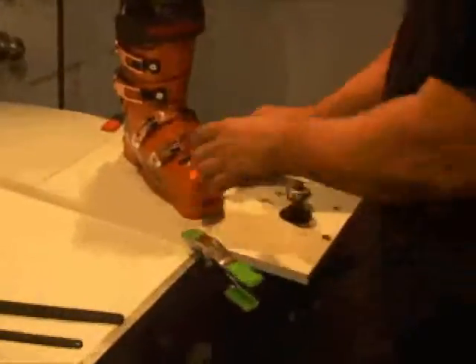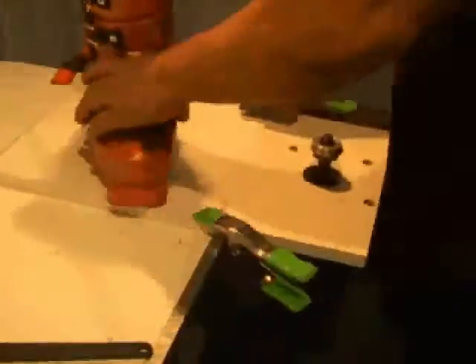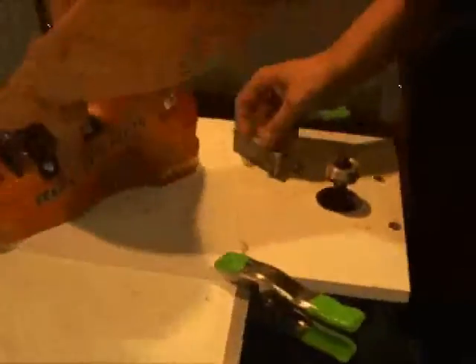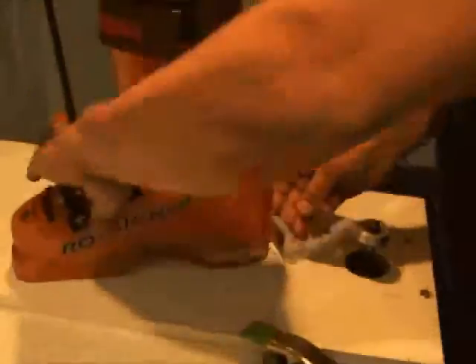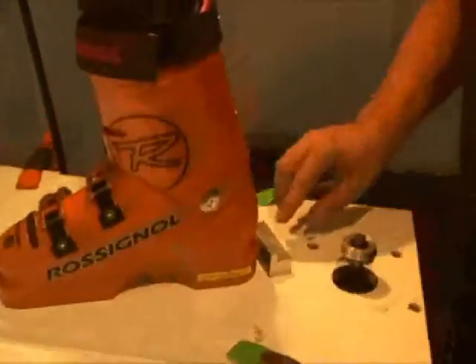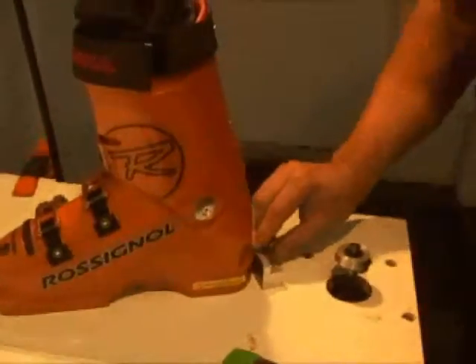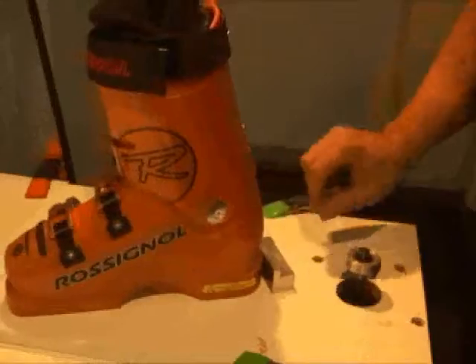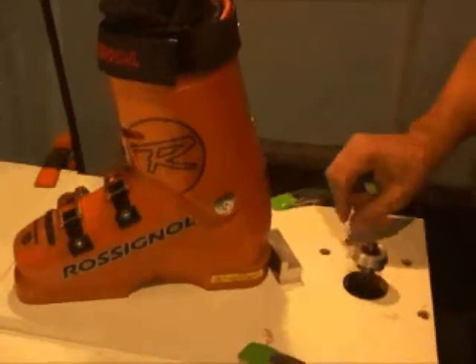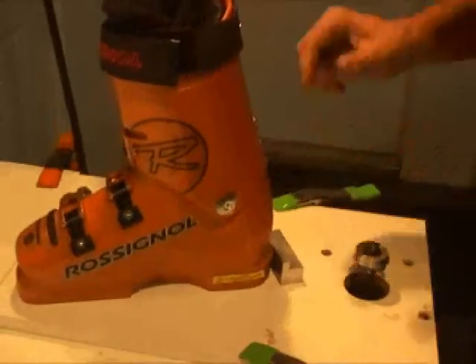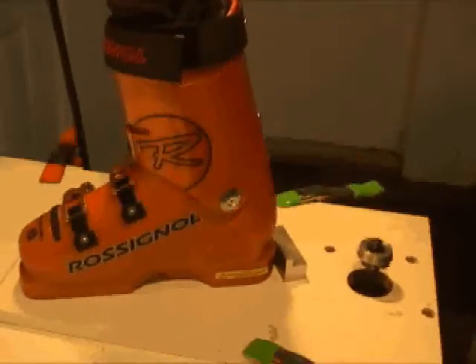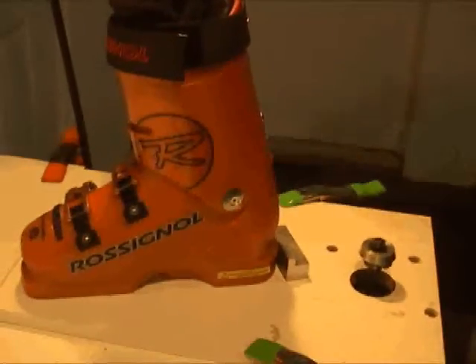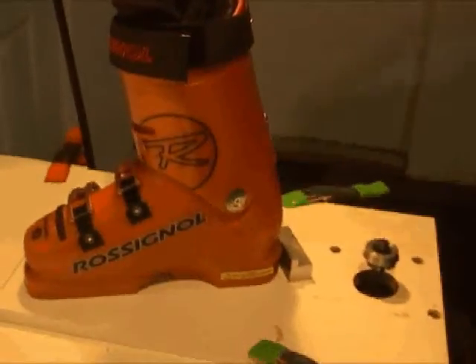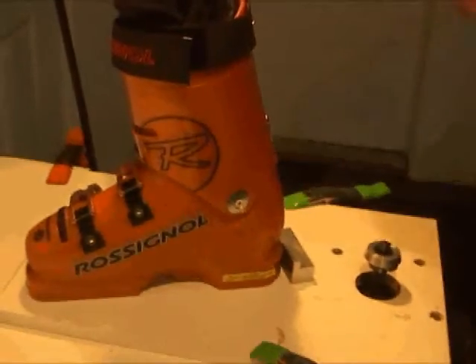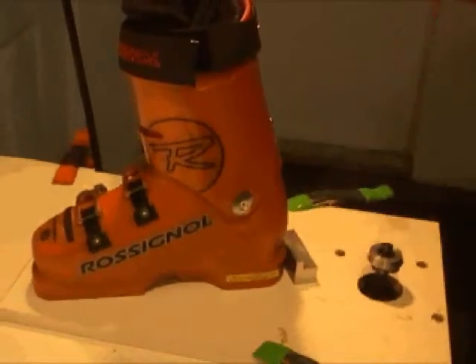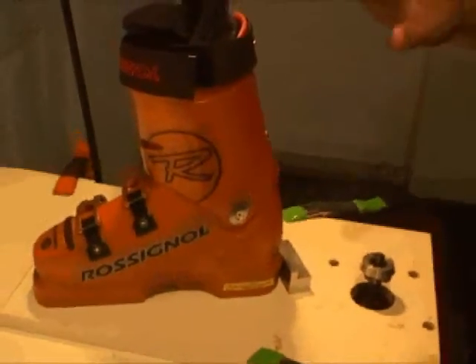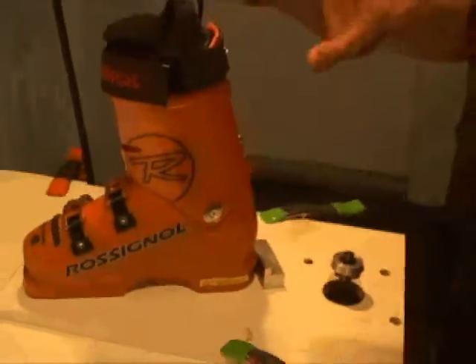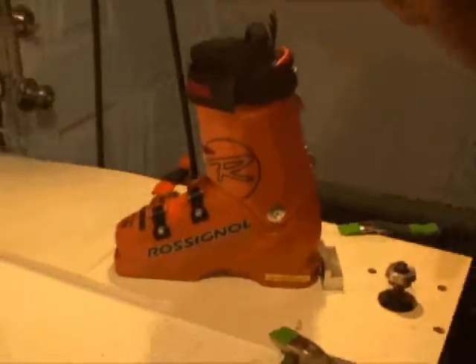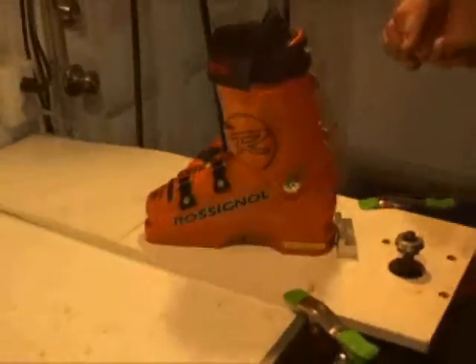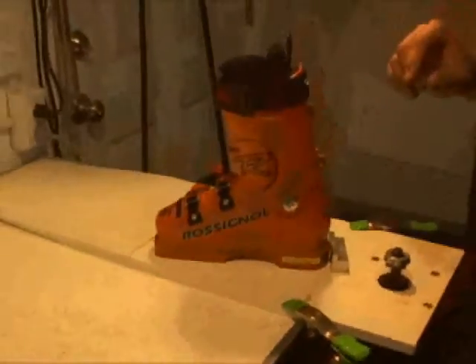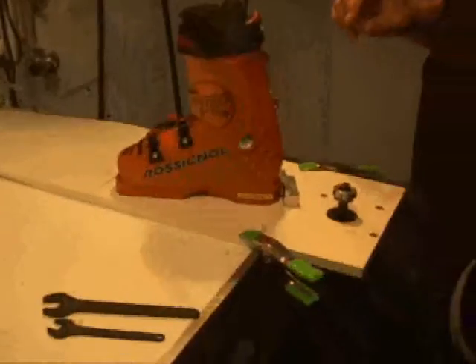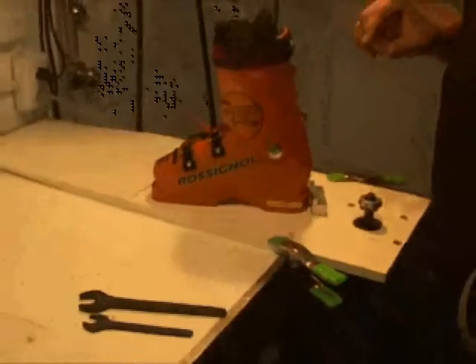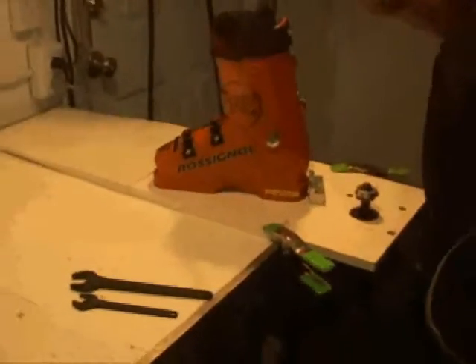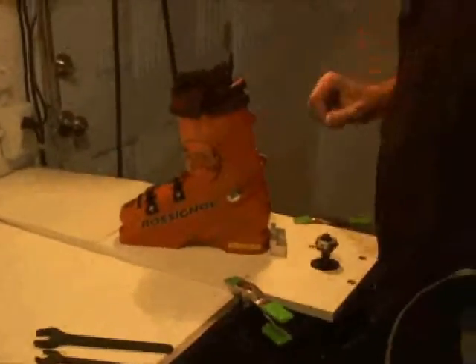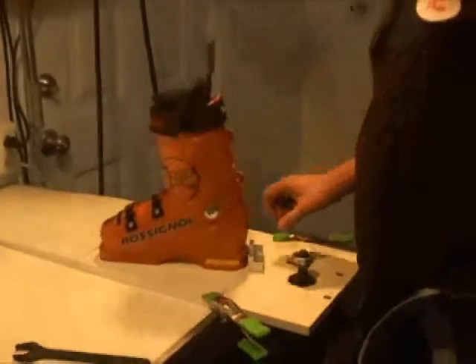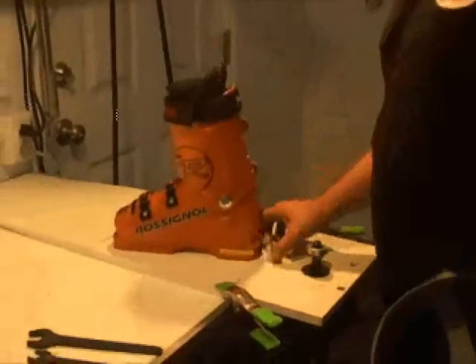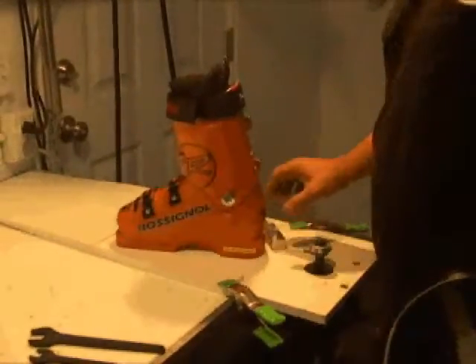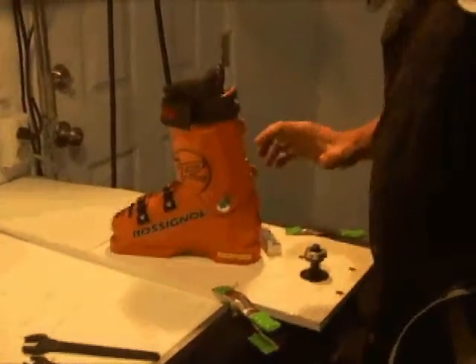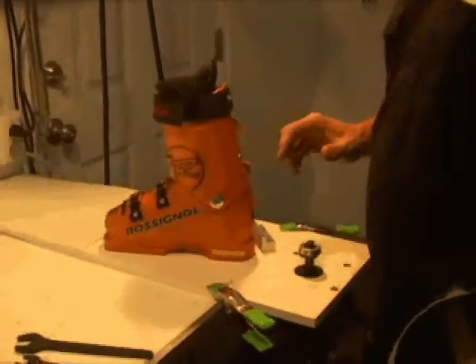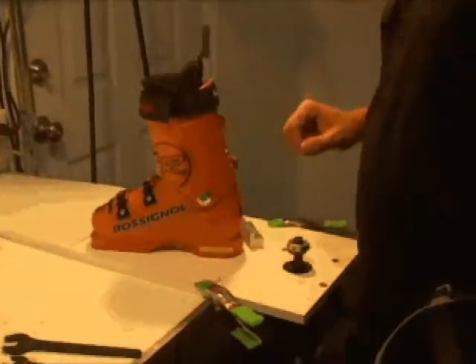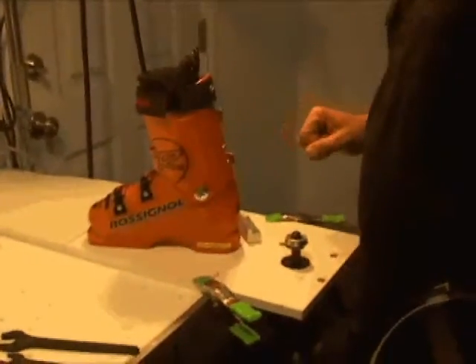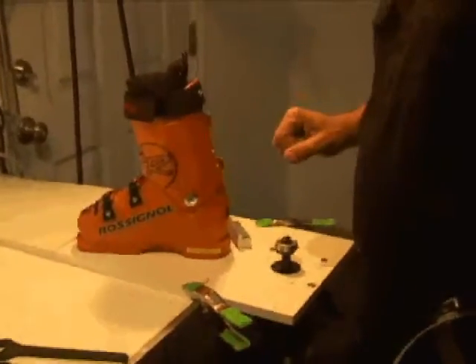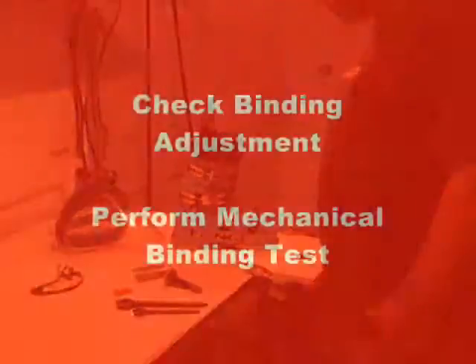Double check to make sure that your DIN heights are correct. Your final check is obviously going to be the boot into the binding system to make sure that you have the correct height and the correct binding adjustment.